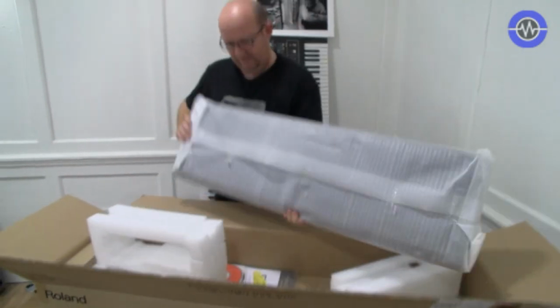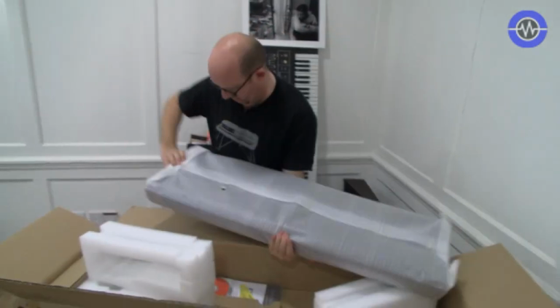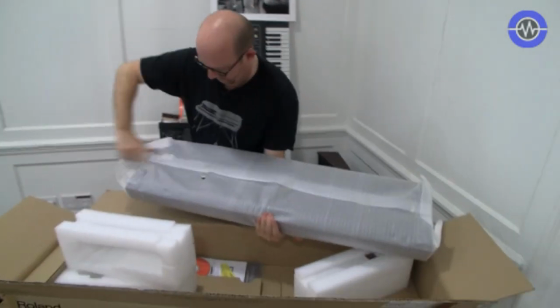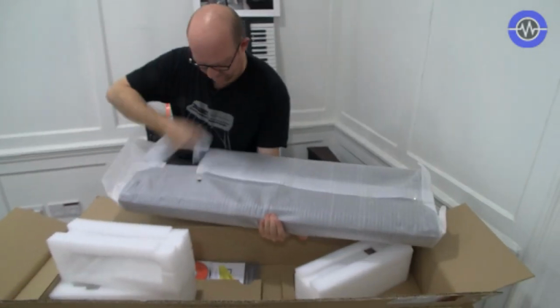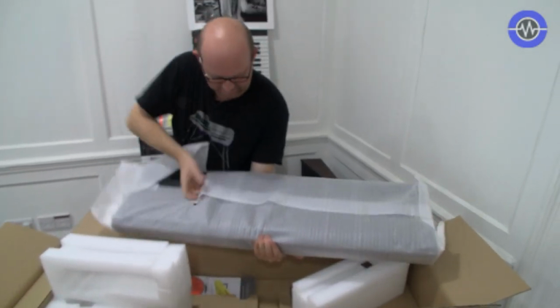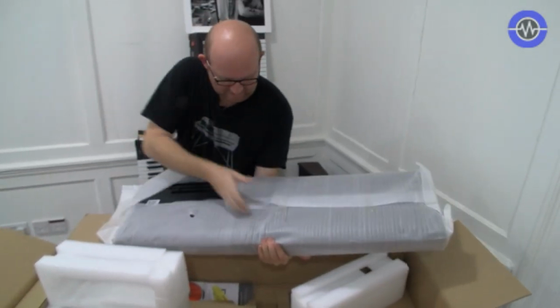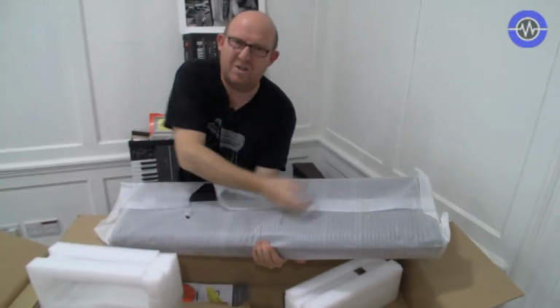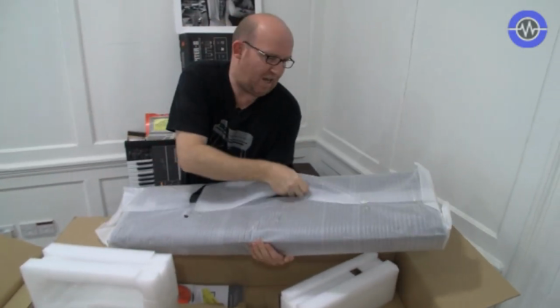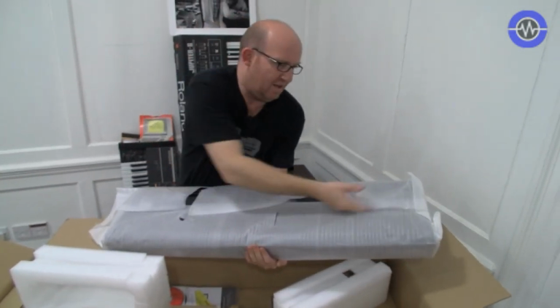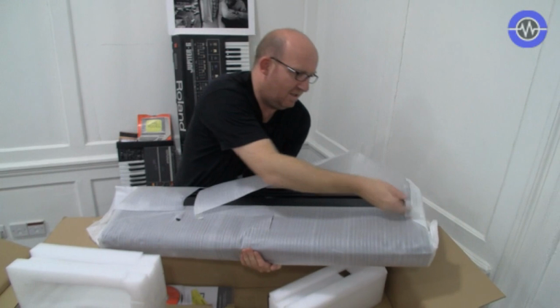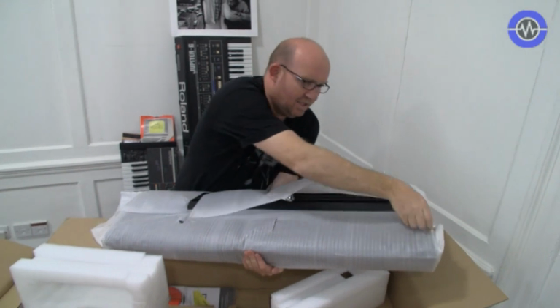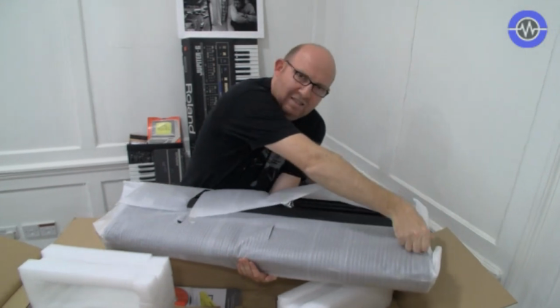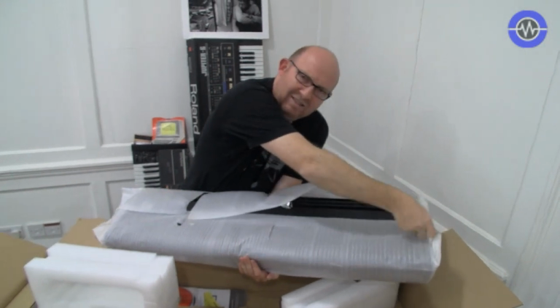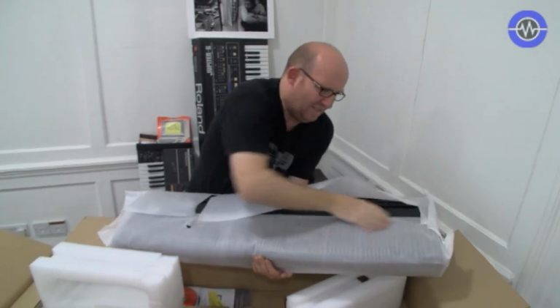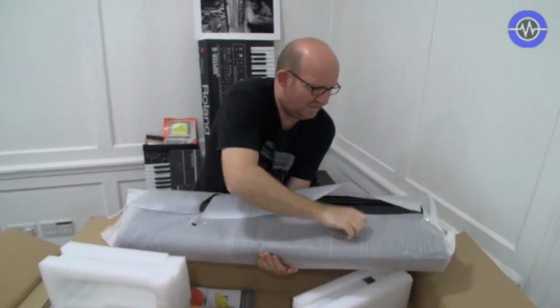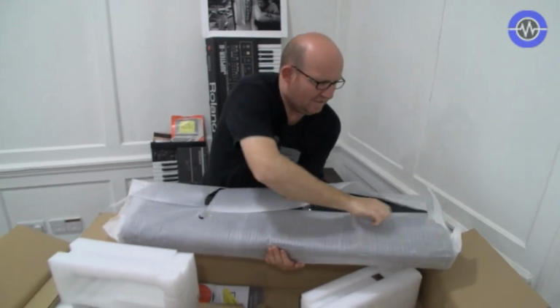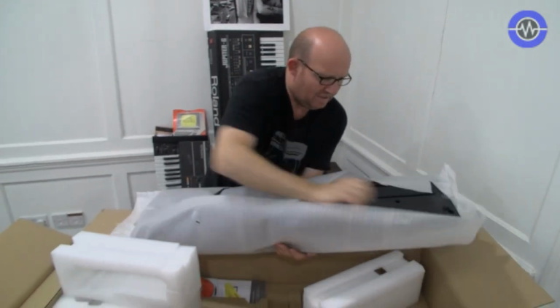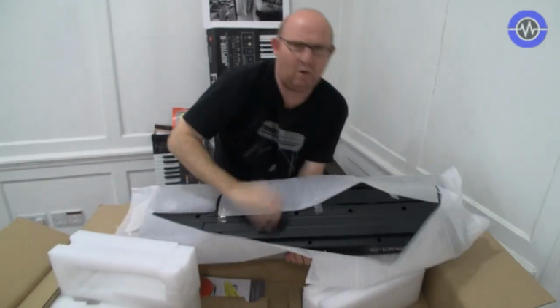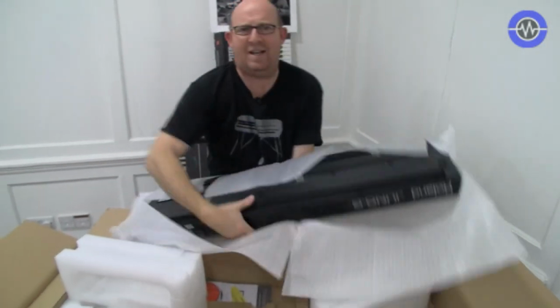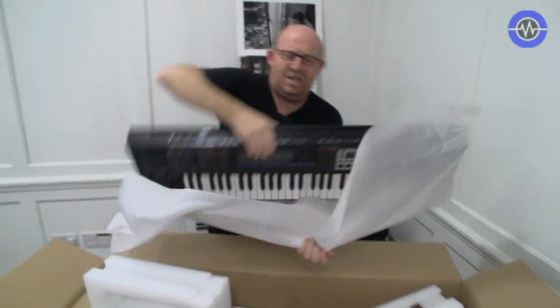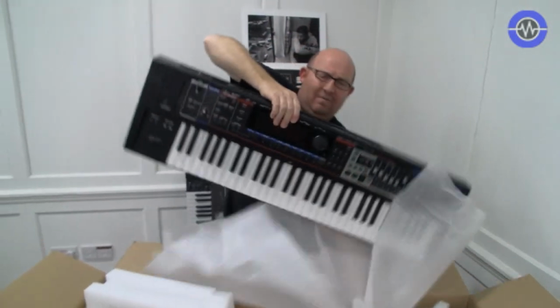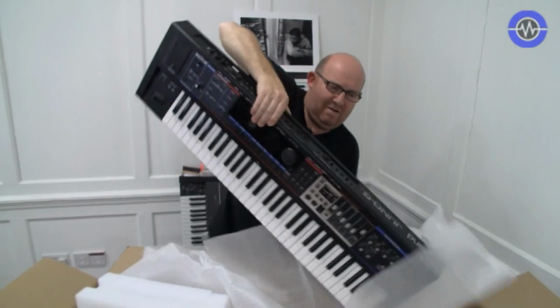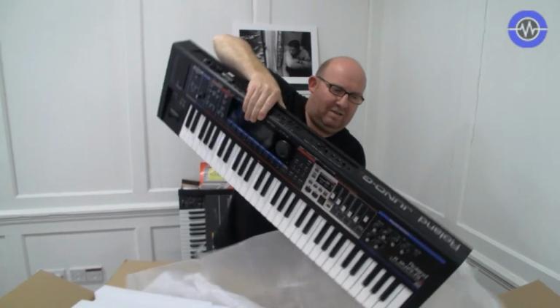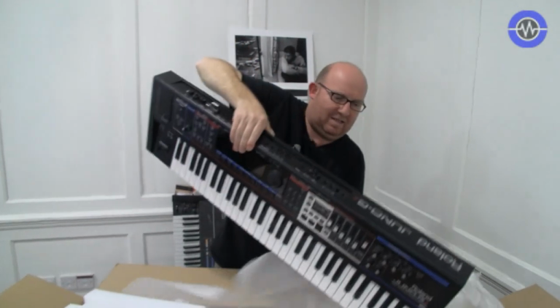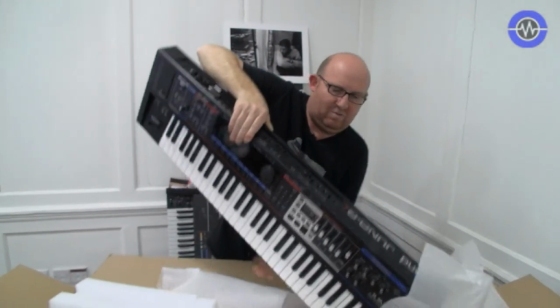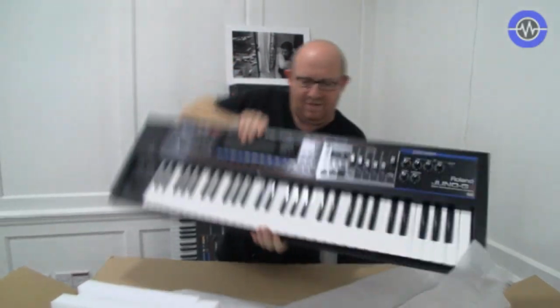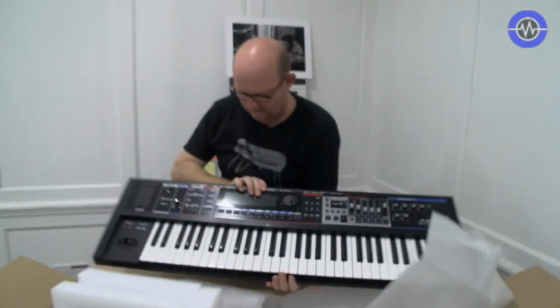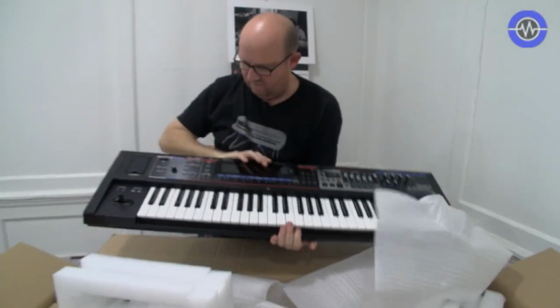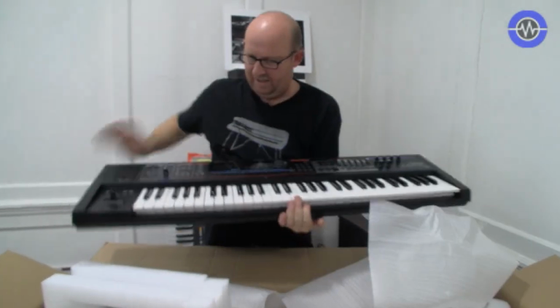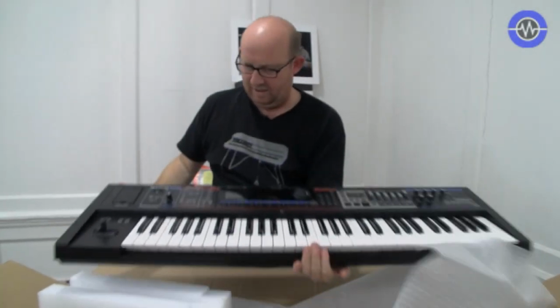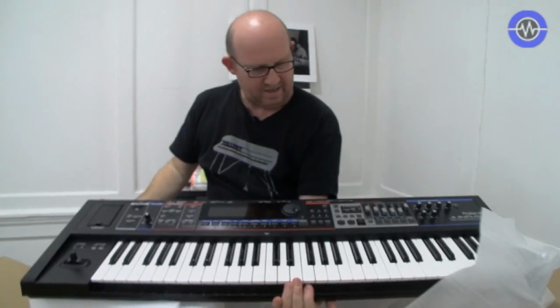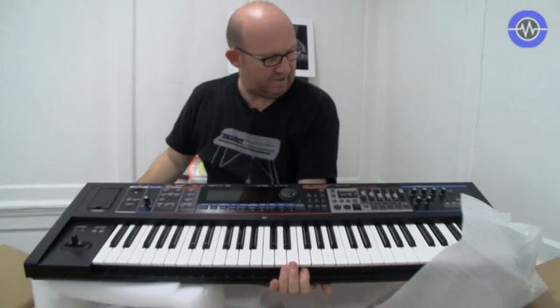Let's just open this up. I'm not going to do this carefully — to hell with the packaging, I say. Let's have a look what we have. Here it is.